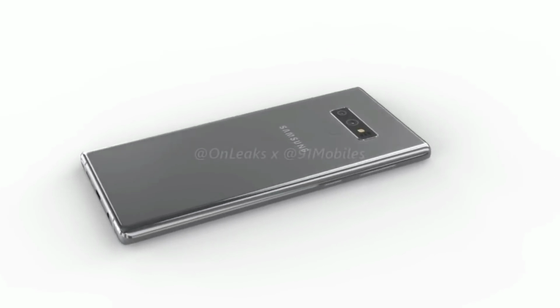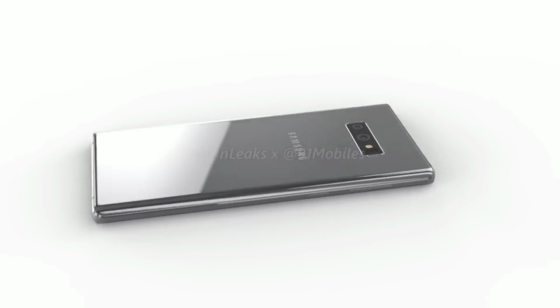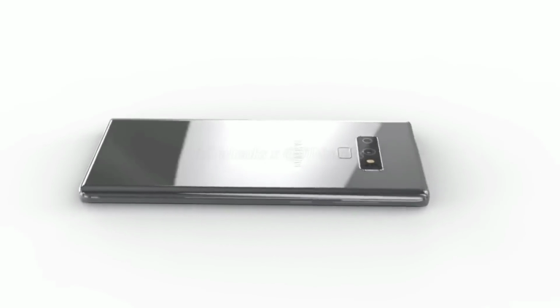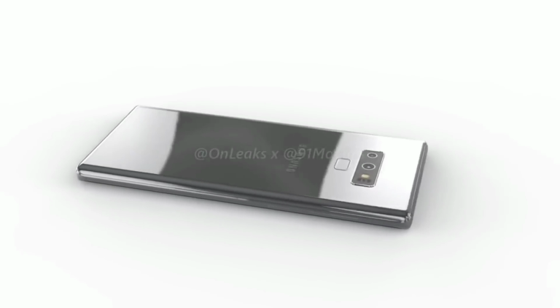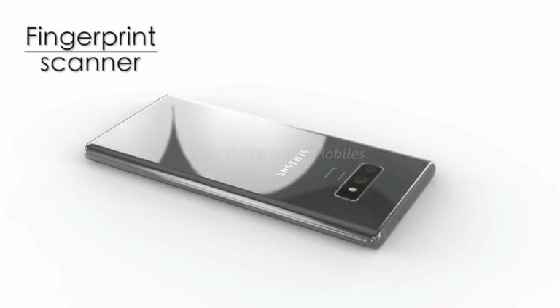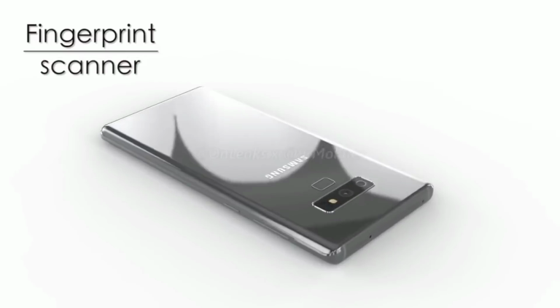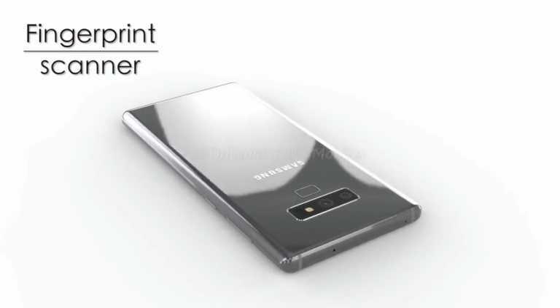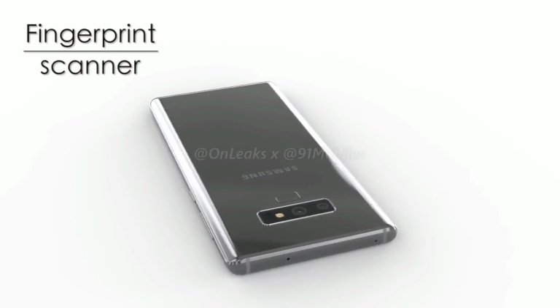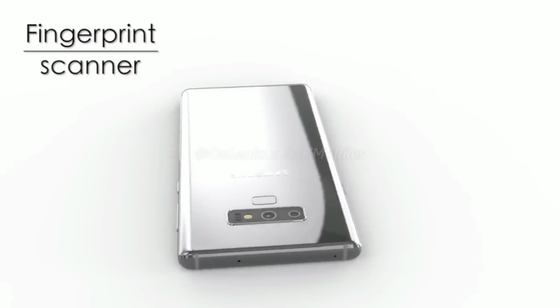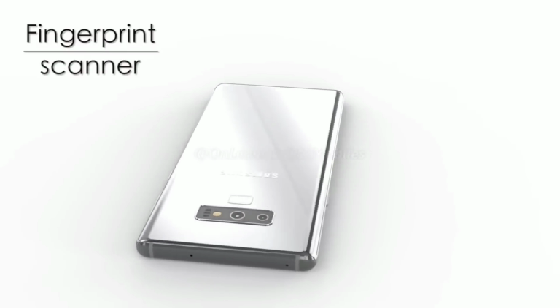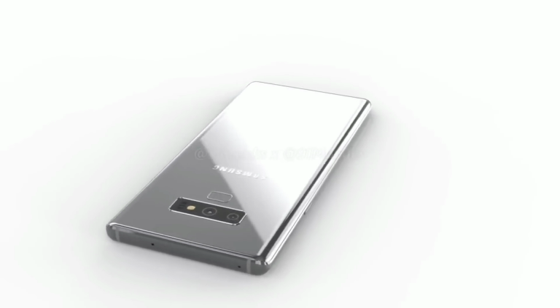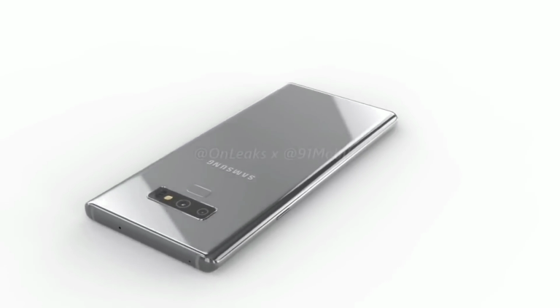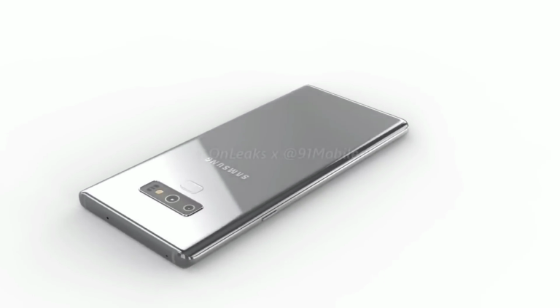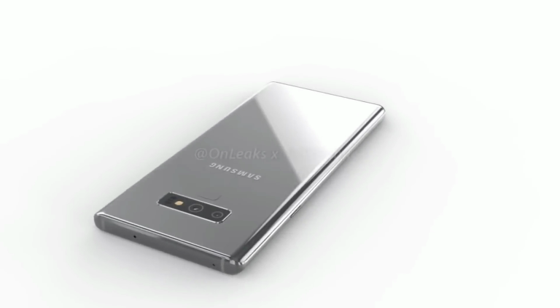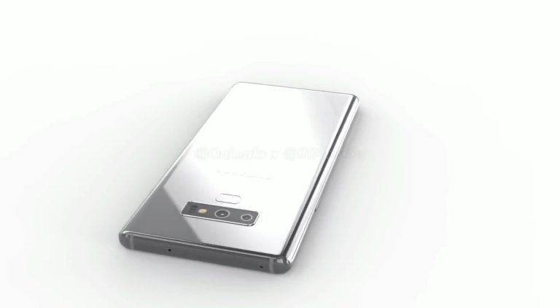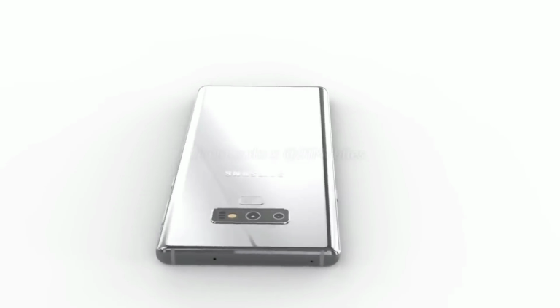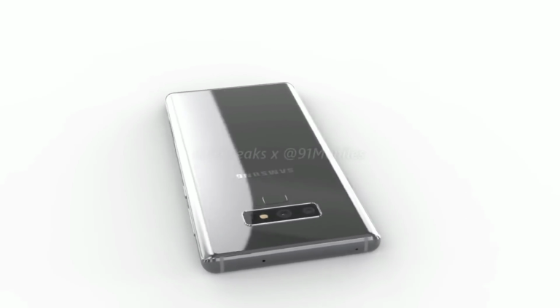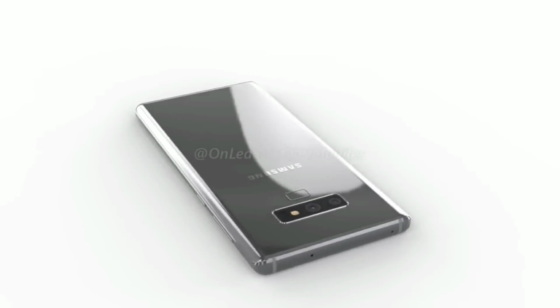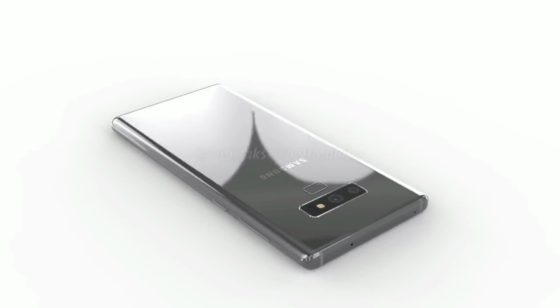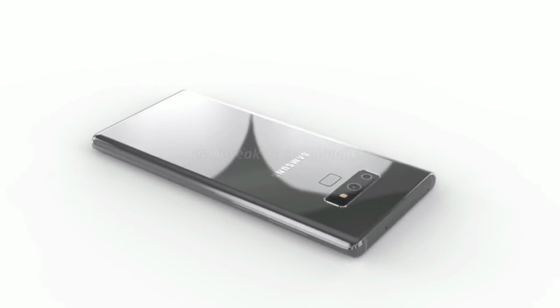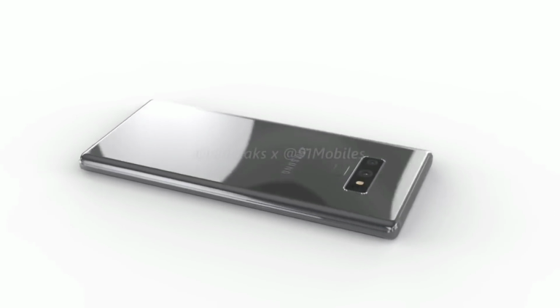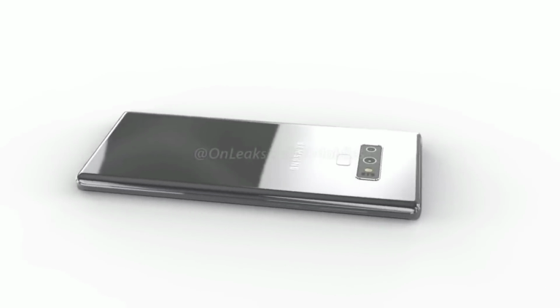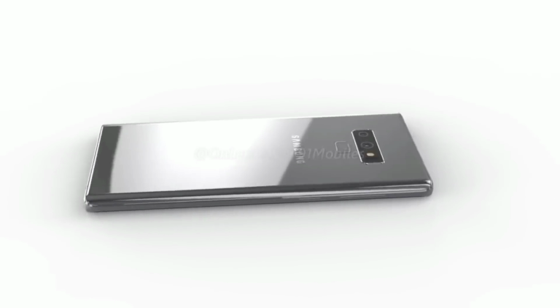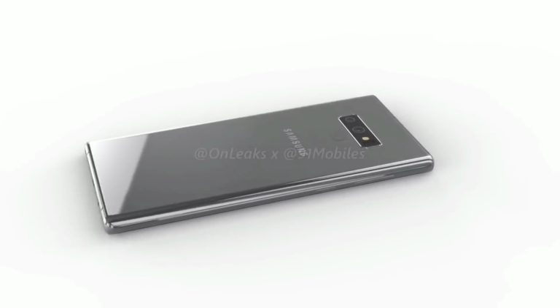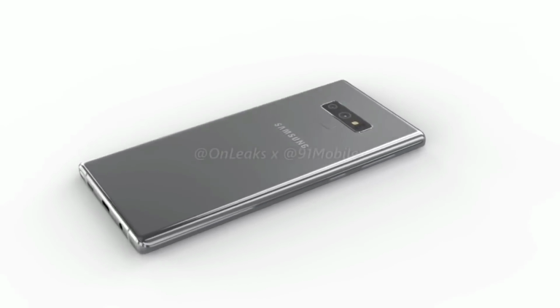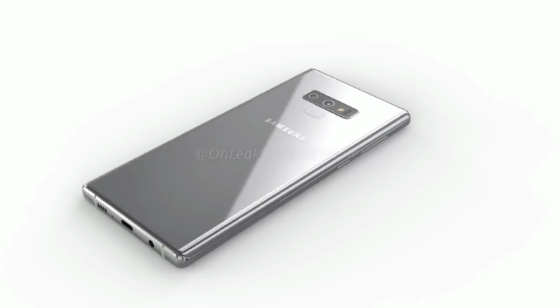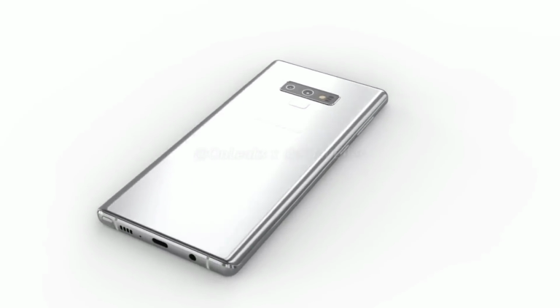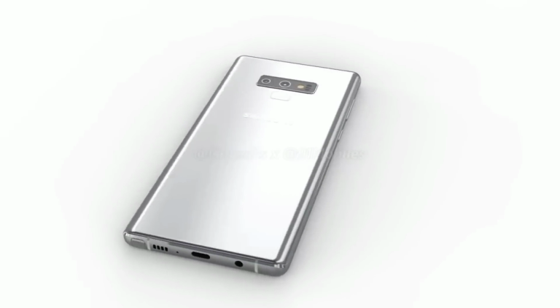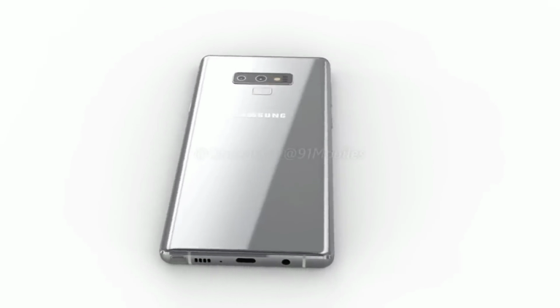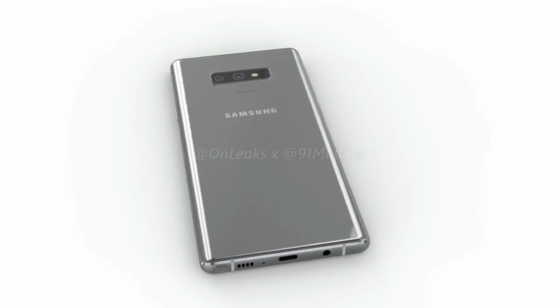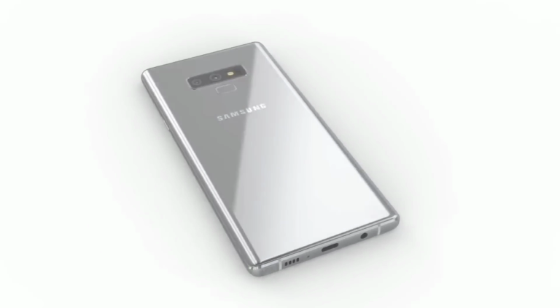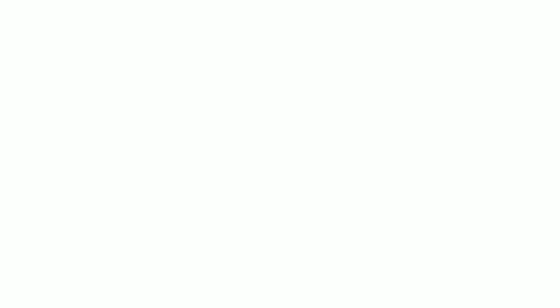And we also can't forget about that handy S Pen. In the back of the device is where things get just a little bit different. The fingerprint sensor has now moved below the dual camera setup, which will make it easier to access.